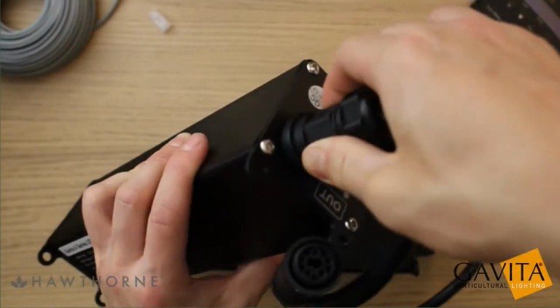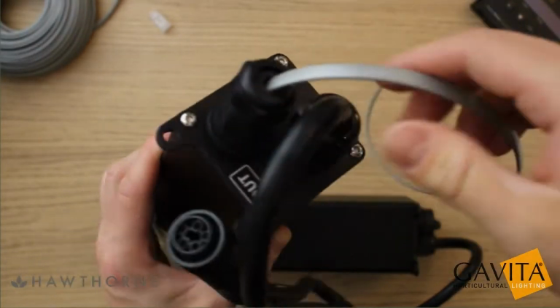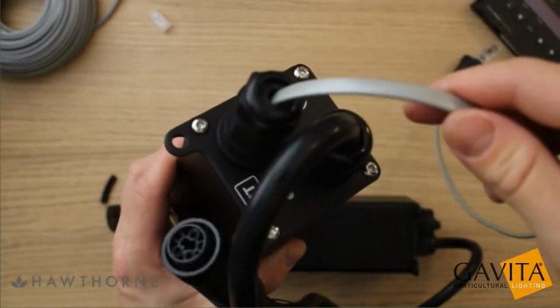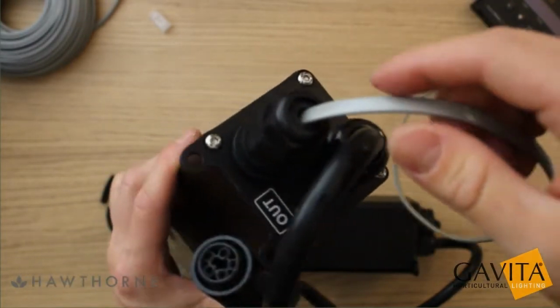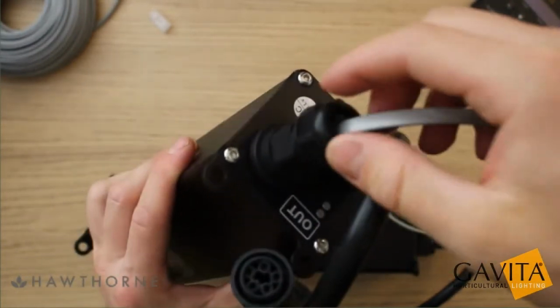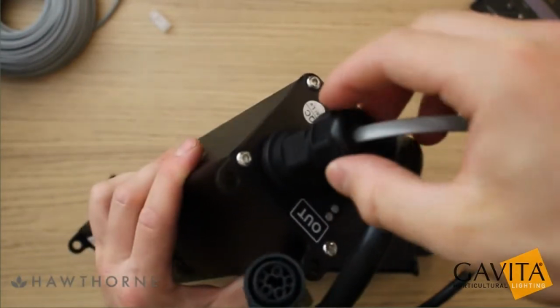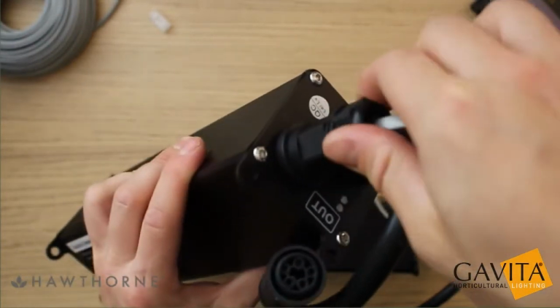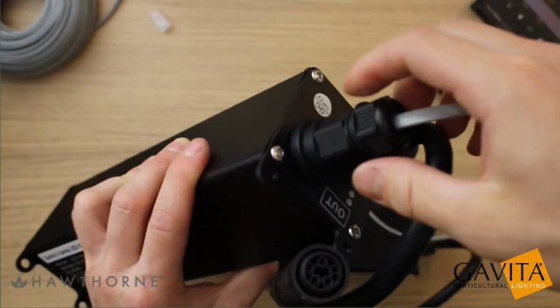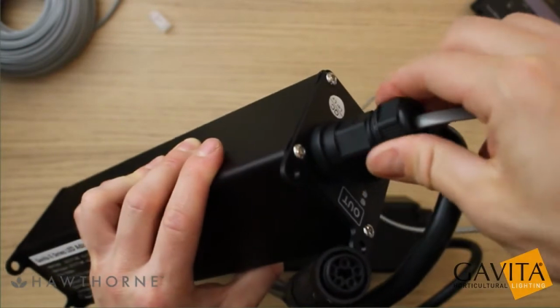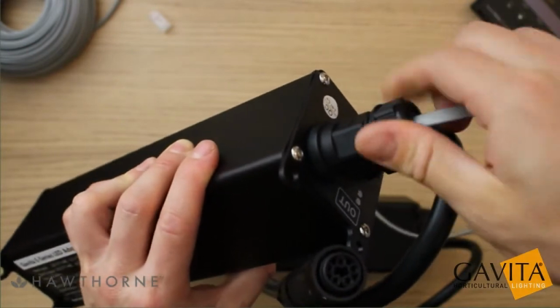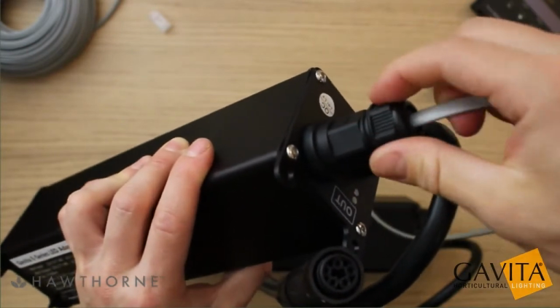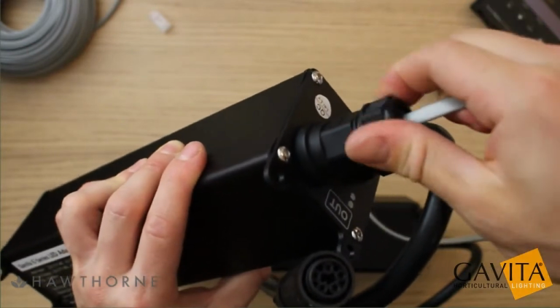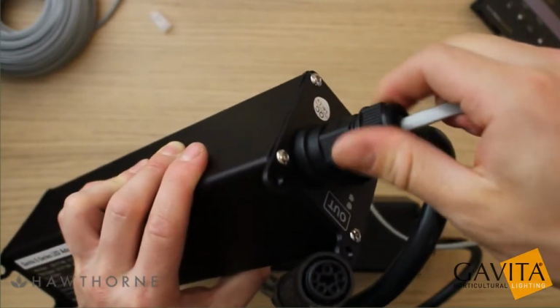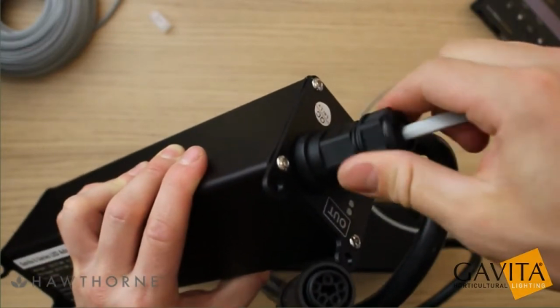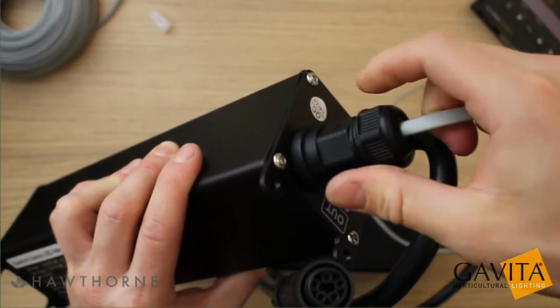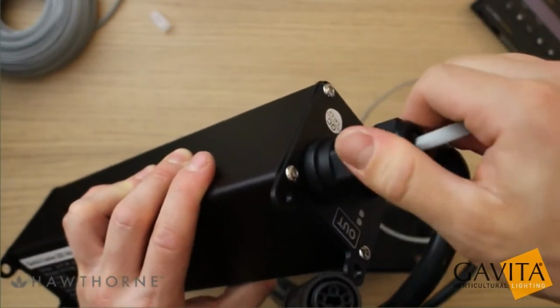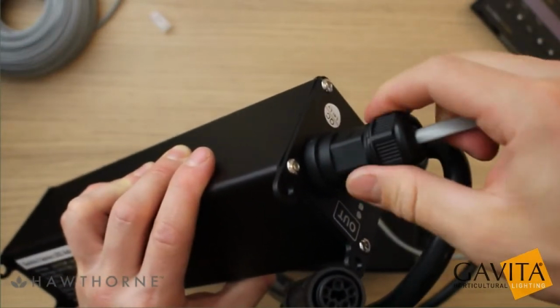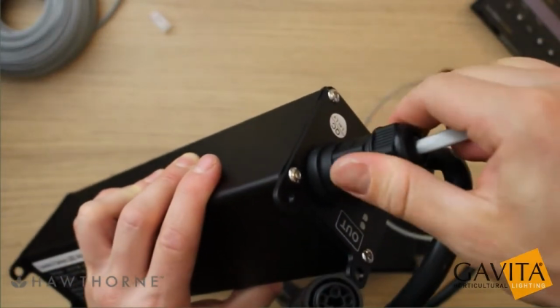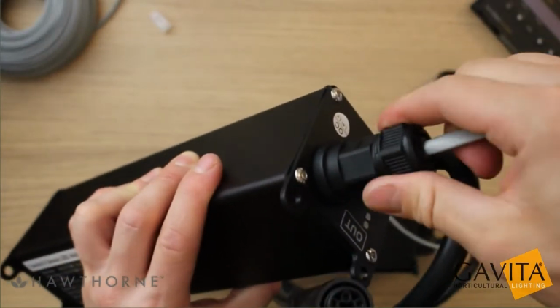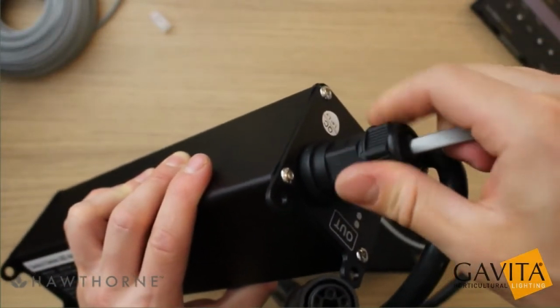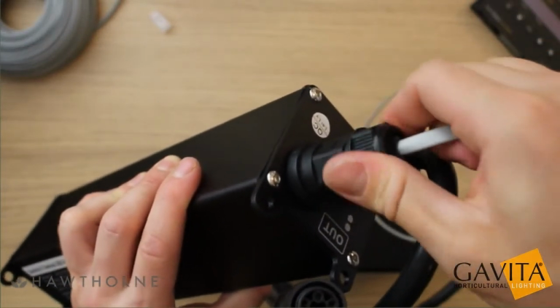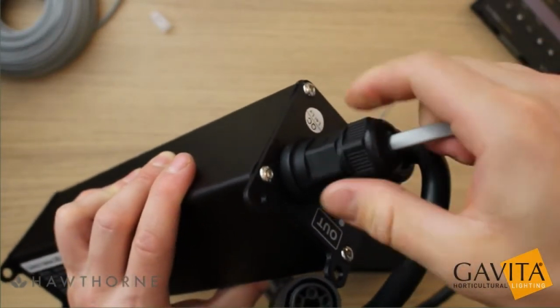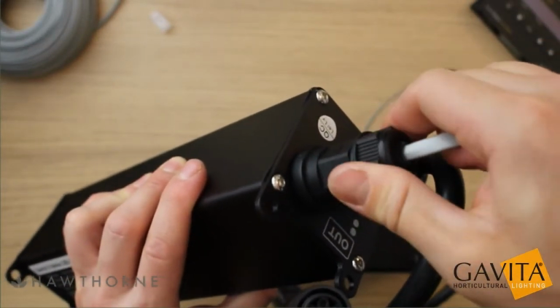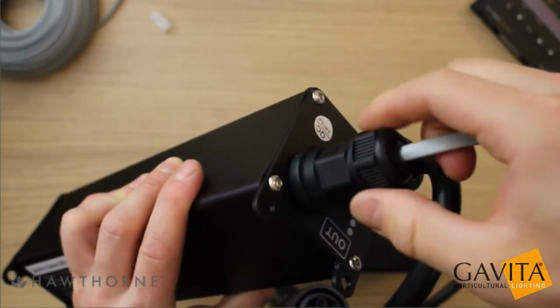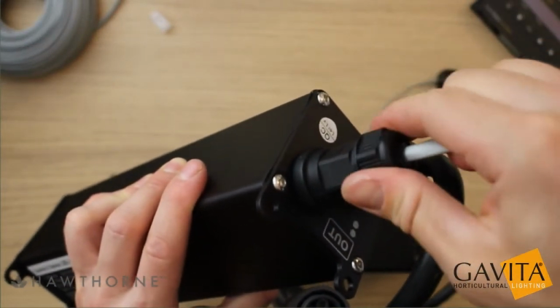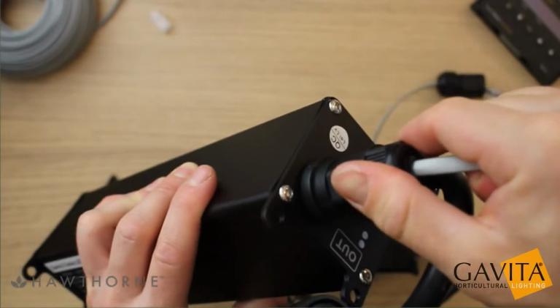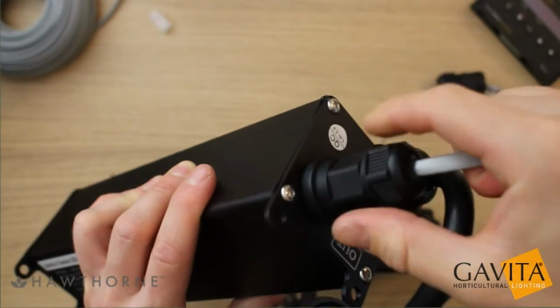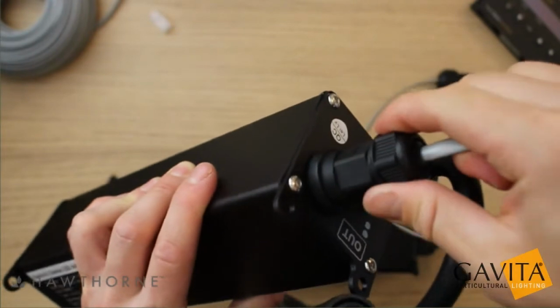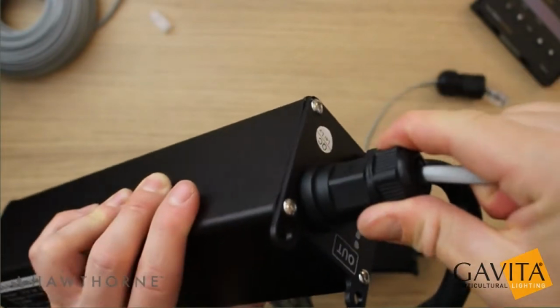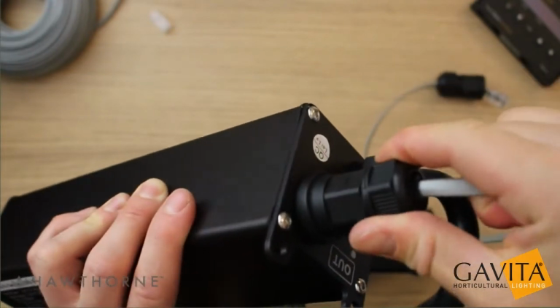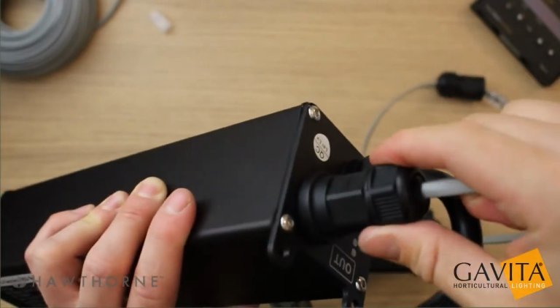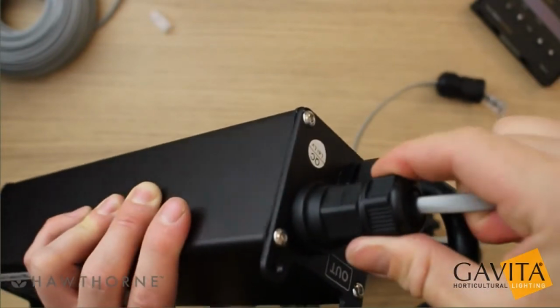Now to create the watertight seal. Take the pressure dome and tighten it all the way down. You'll just want to use your fingers because using a wrench could damage it.